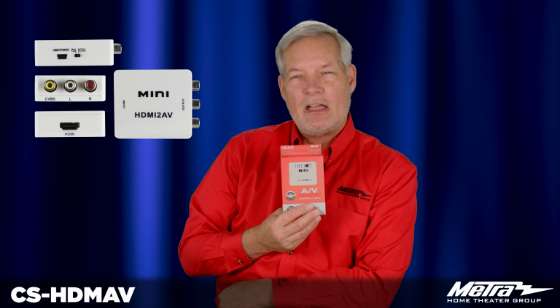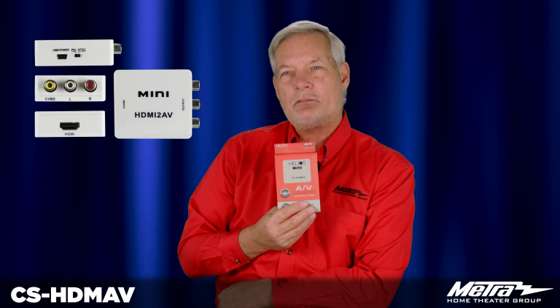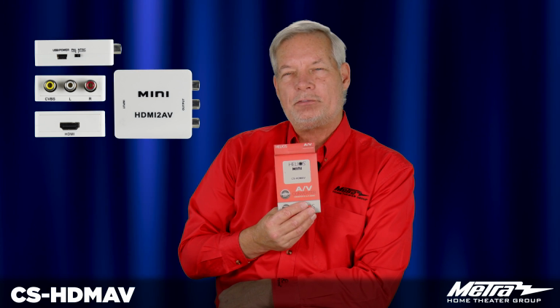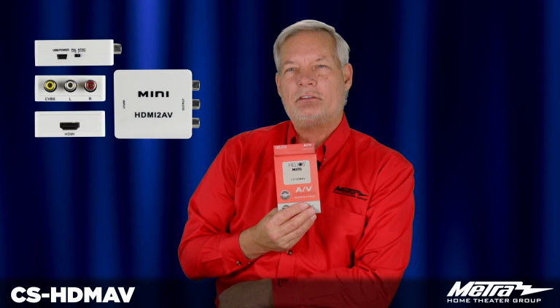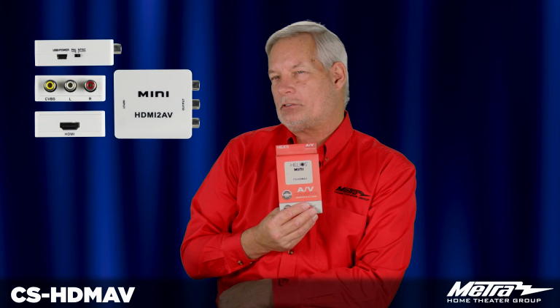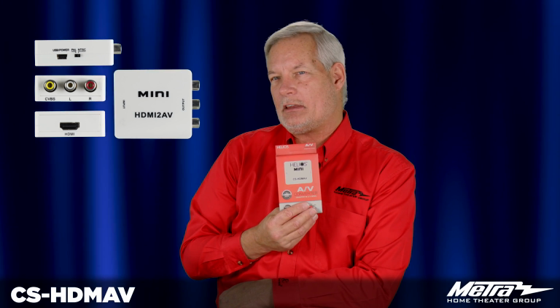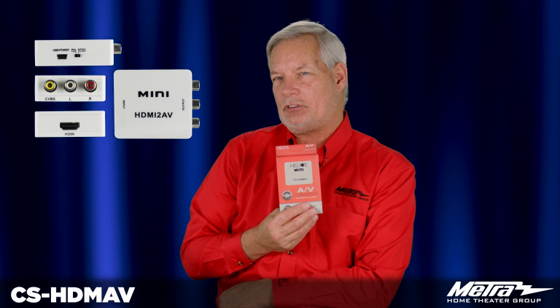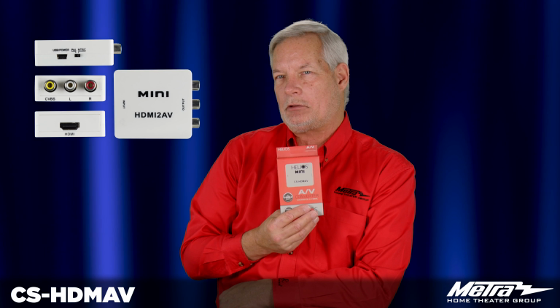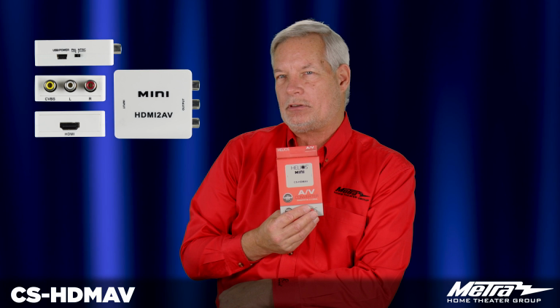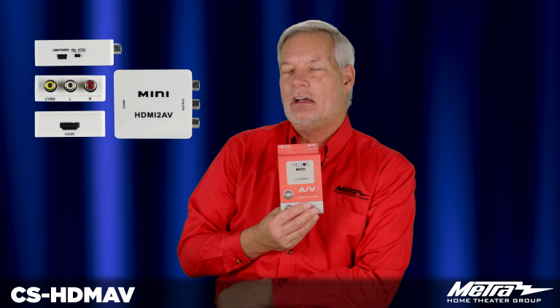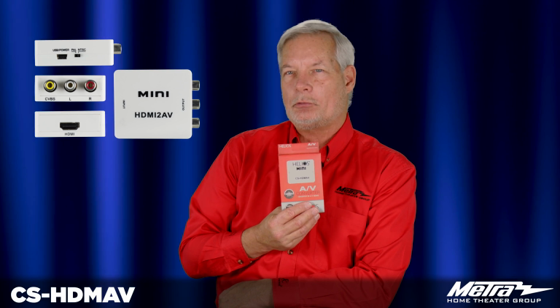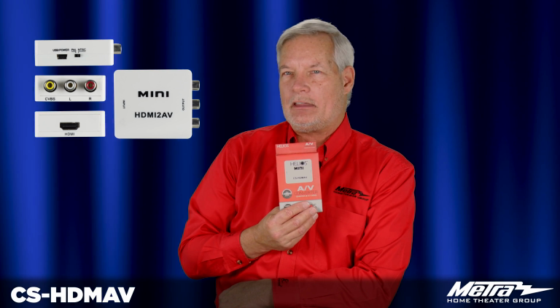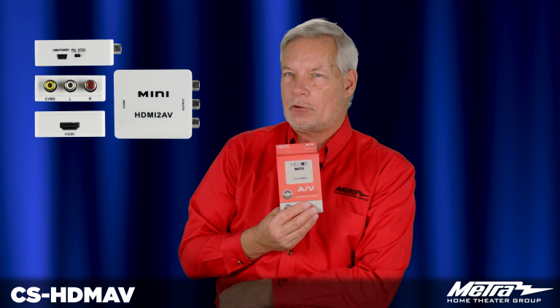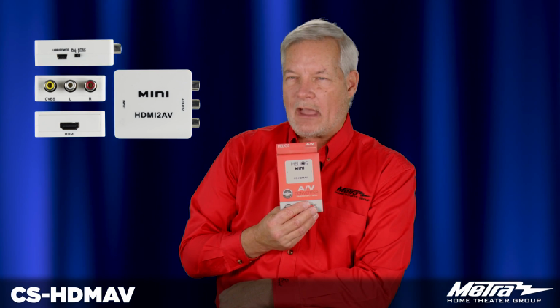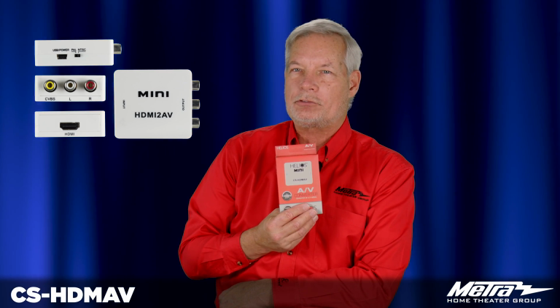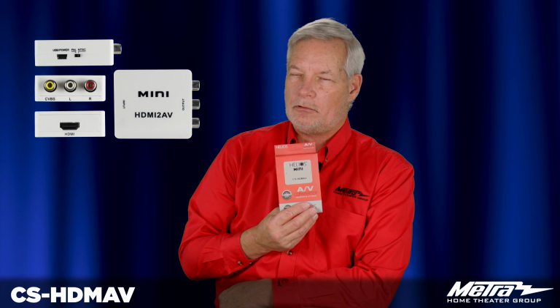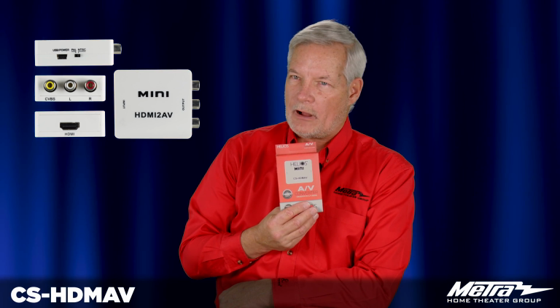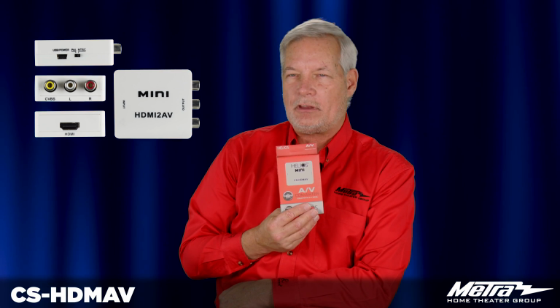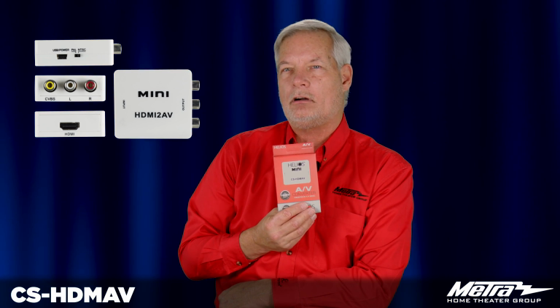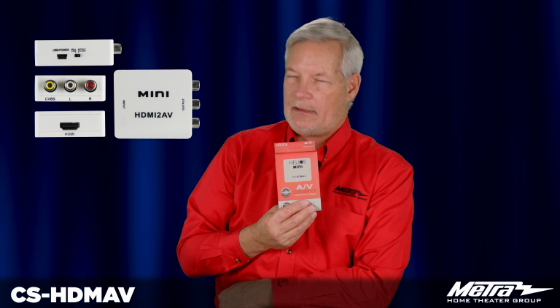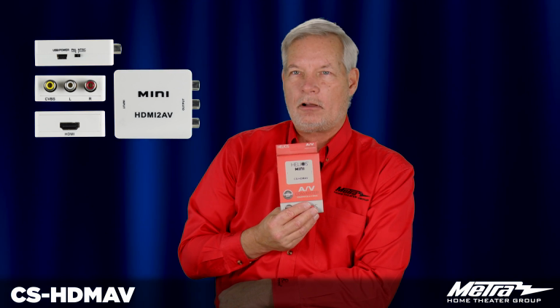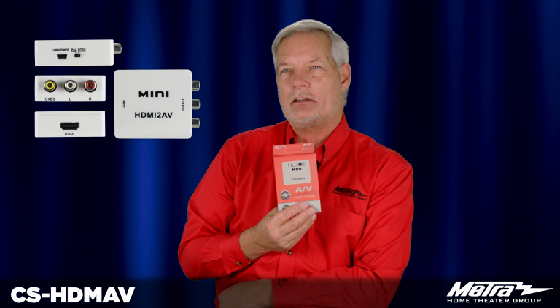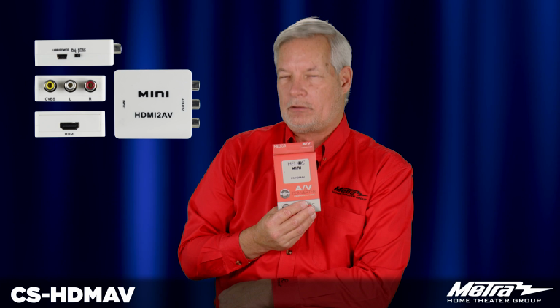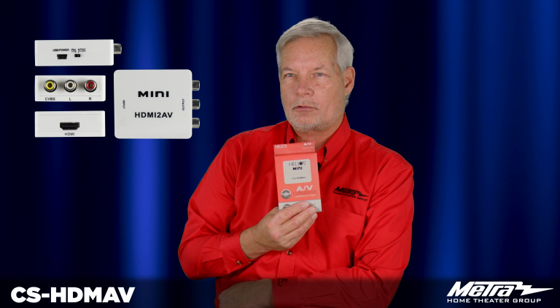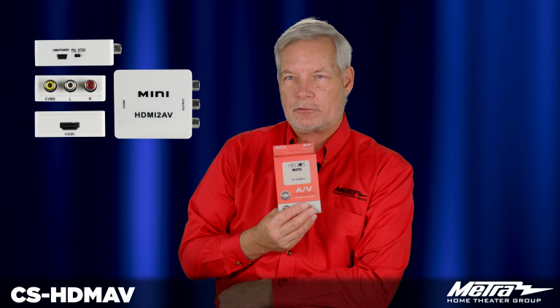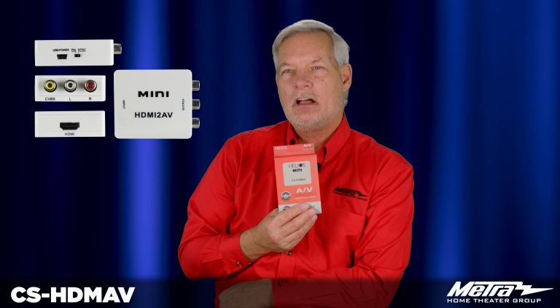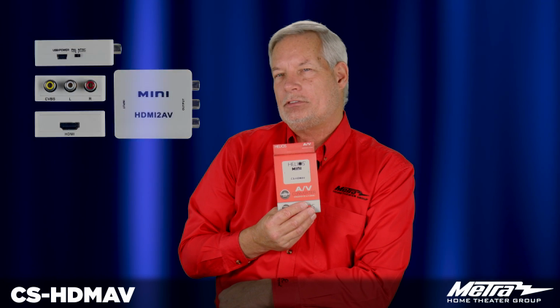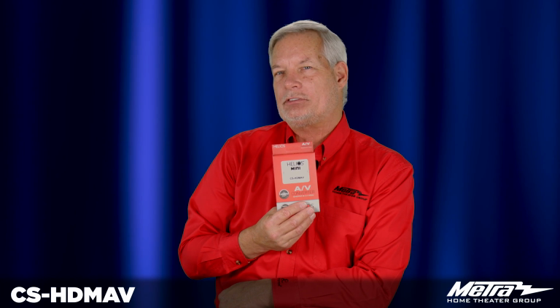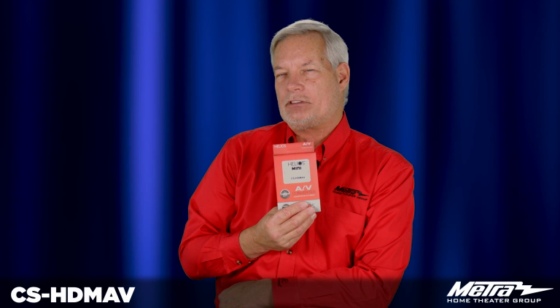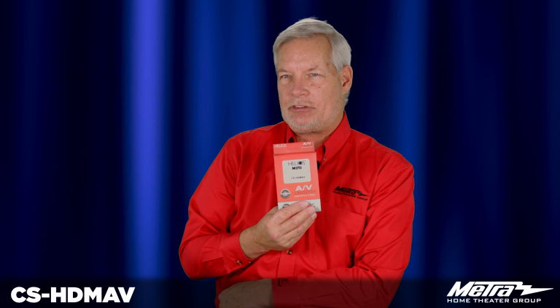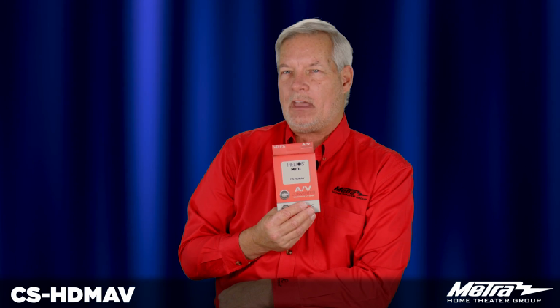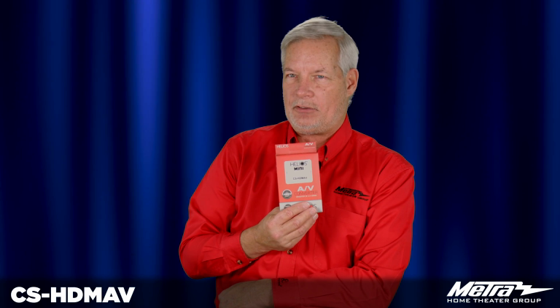However, if you have a device that's not HDCP encrypted, this will allow you to convert it backwards to composite video and analog audio on an older monitor, the CS-HDMAV.